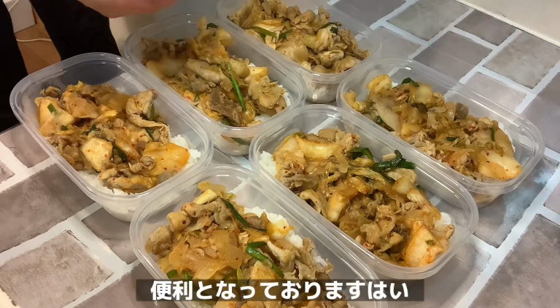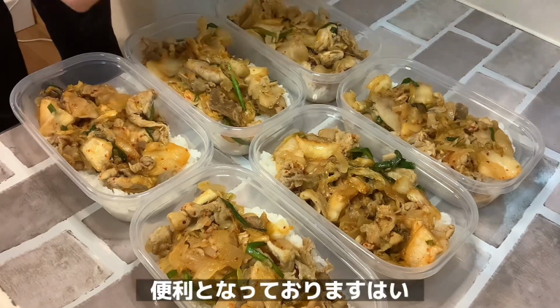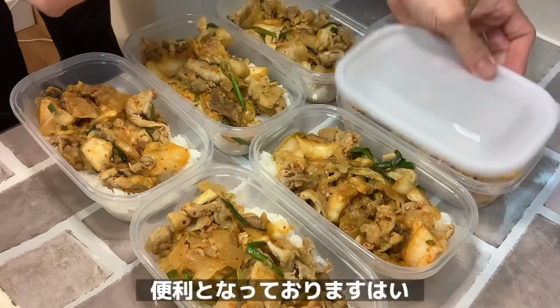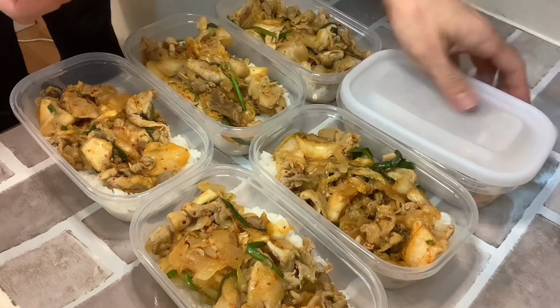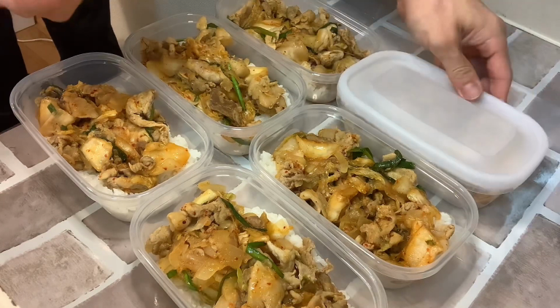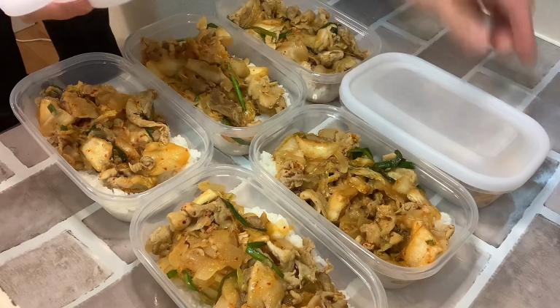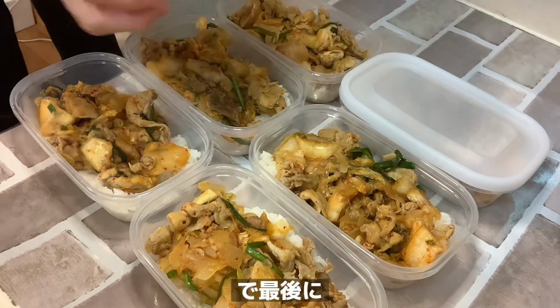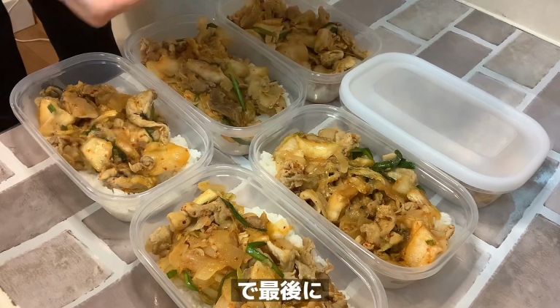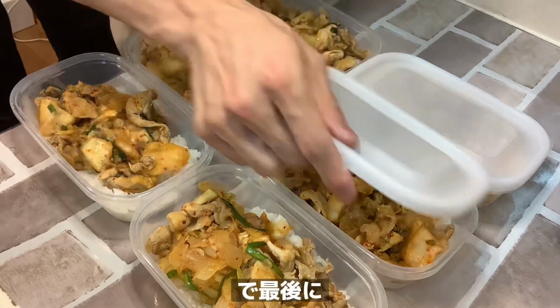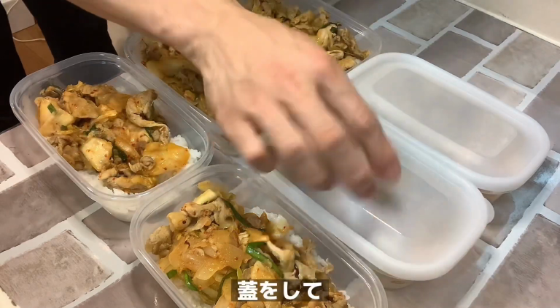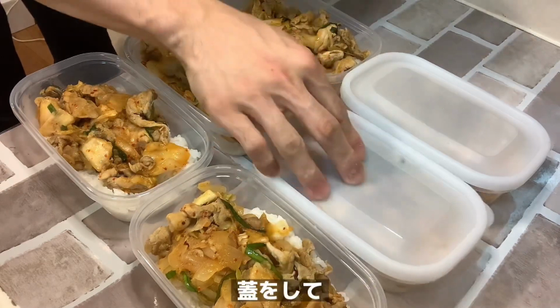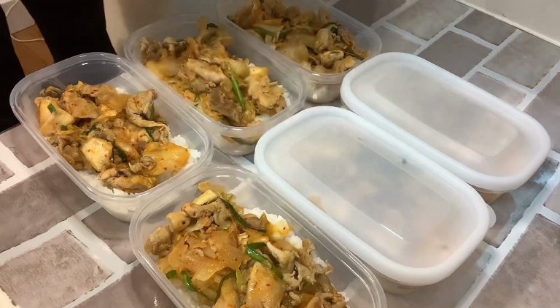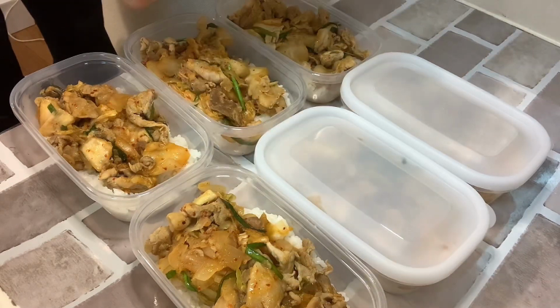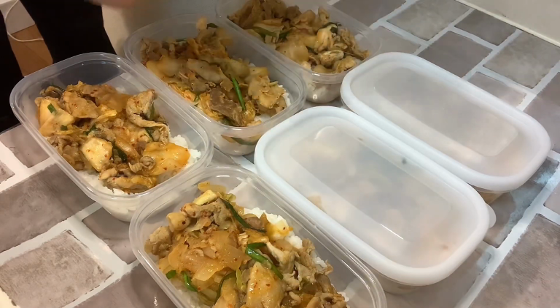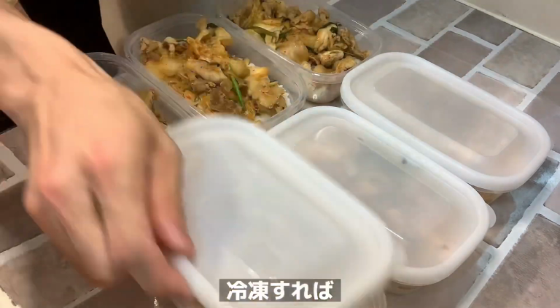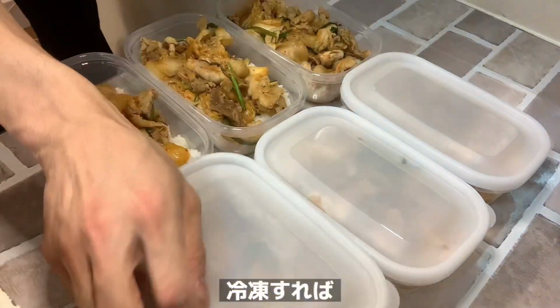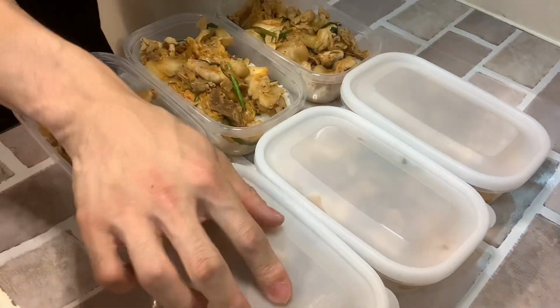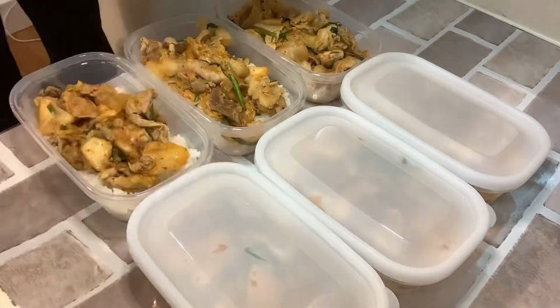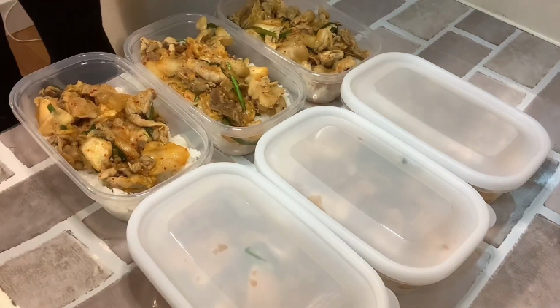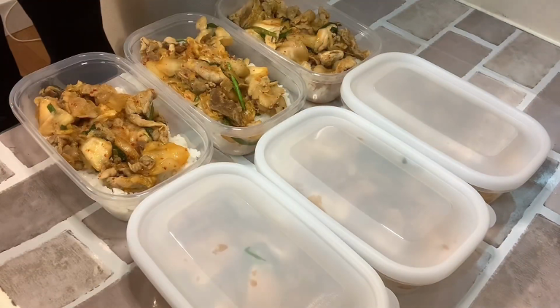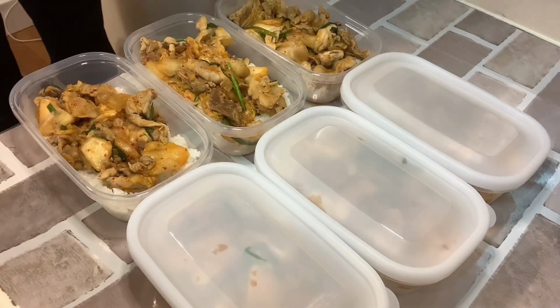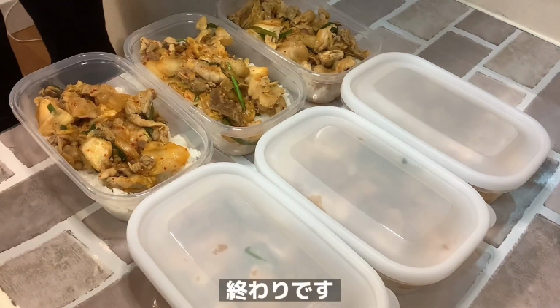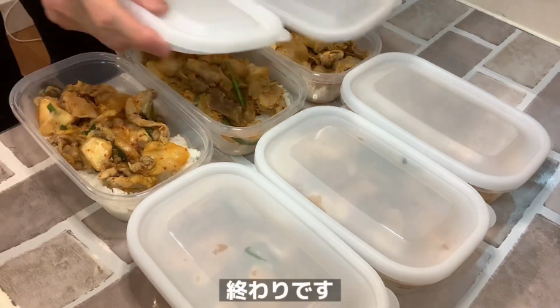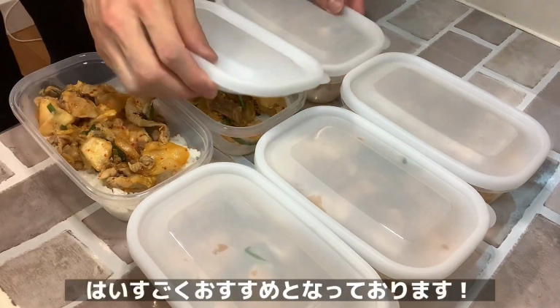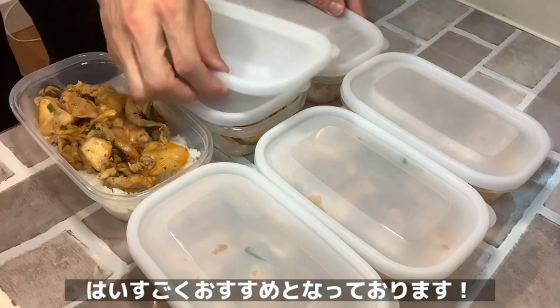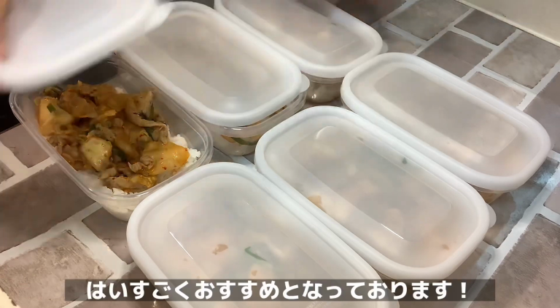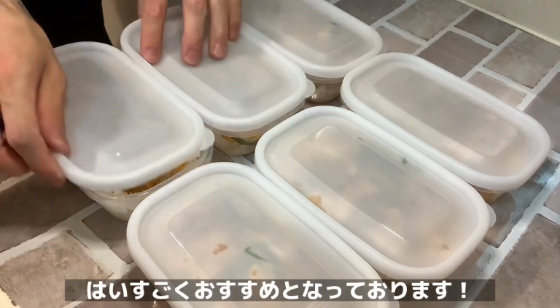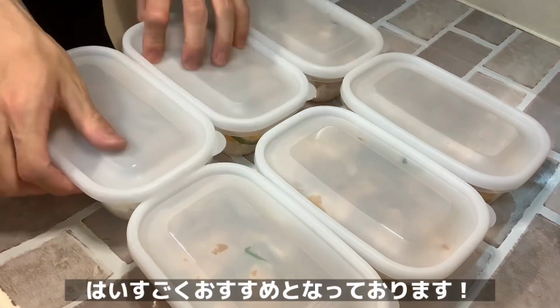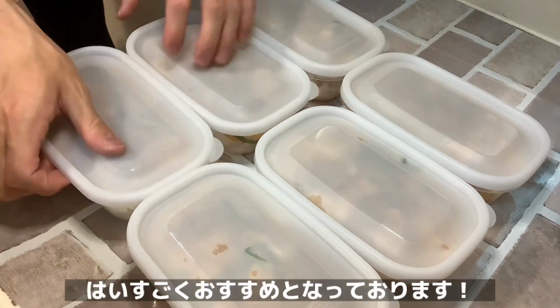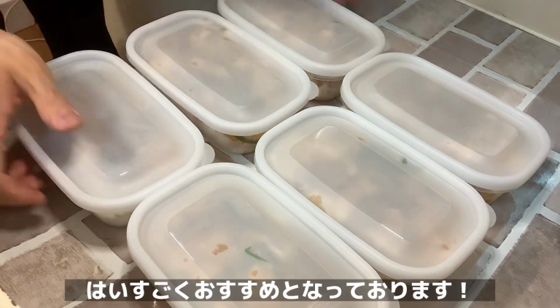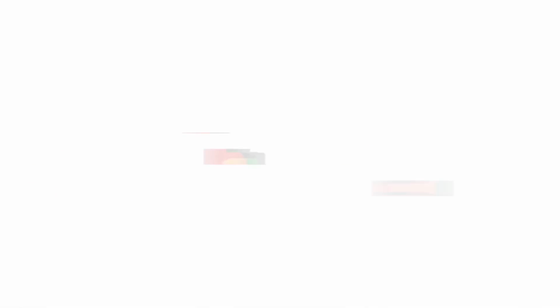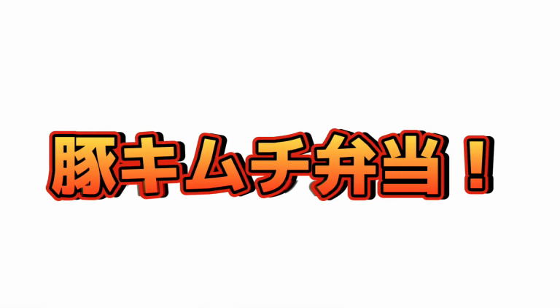ものすごく美しいです。それでは盛り付けていきます。6日分あると、すごく便利で活躍しますね。月曜から土曜日まで、昼間1食あるので、それが大体約200円でできます。最後に蓋をして、冷凍すれば終わりです。